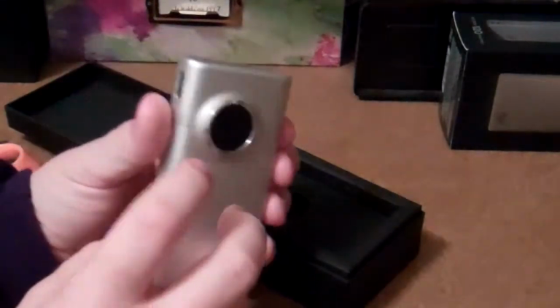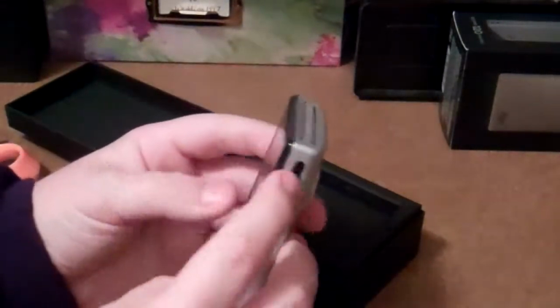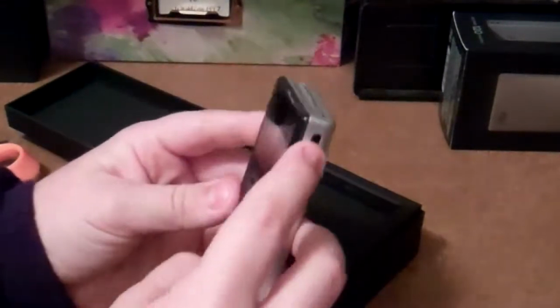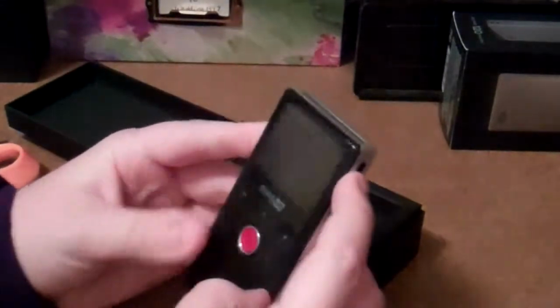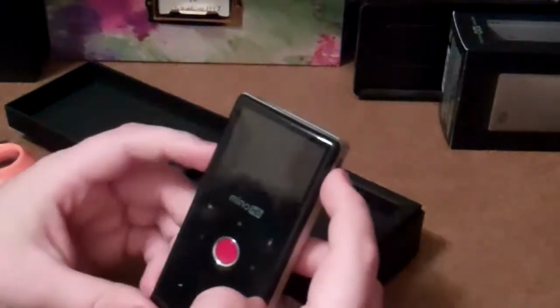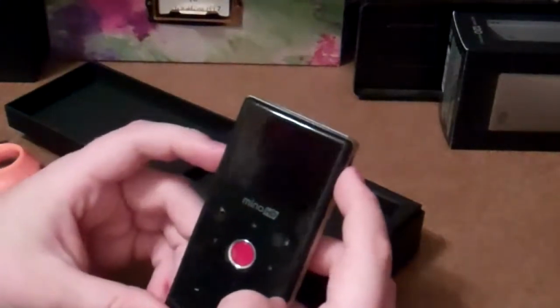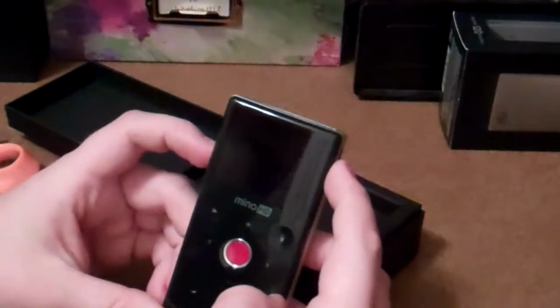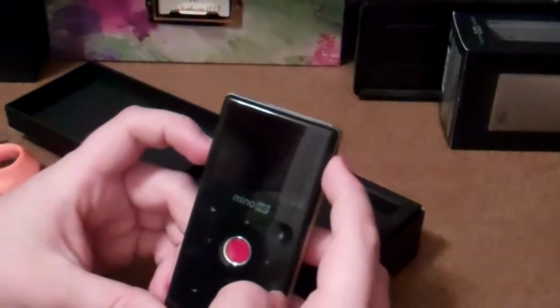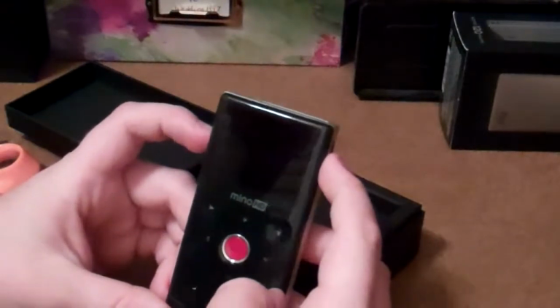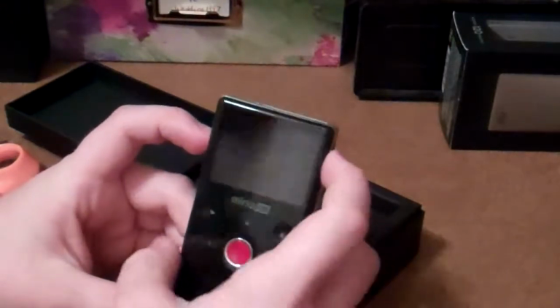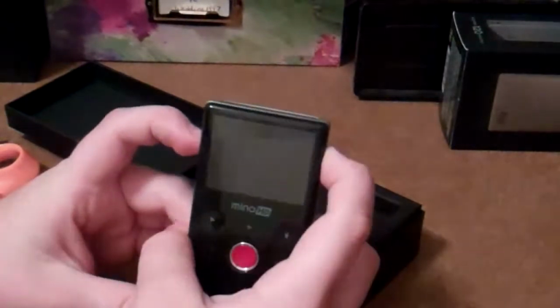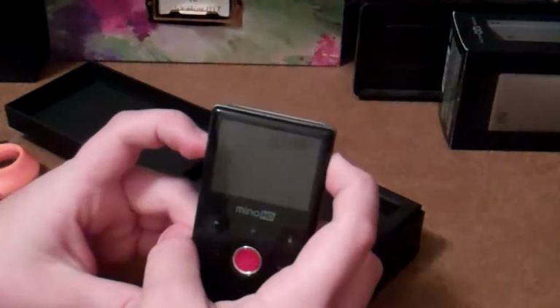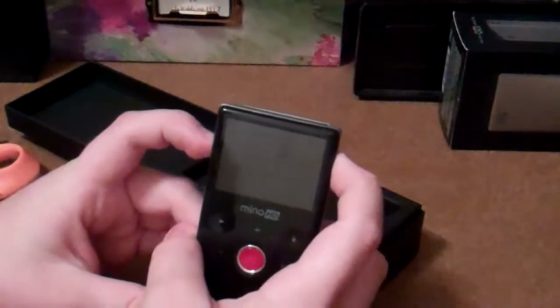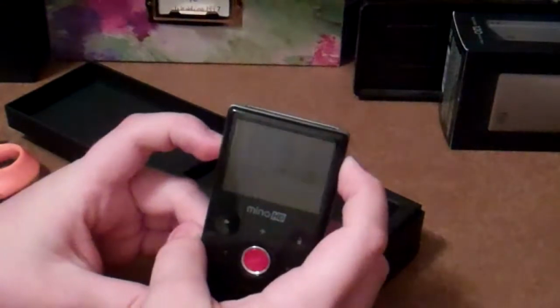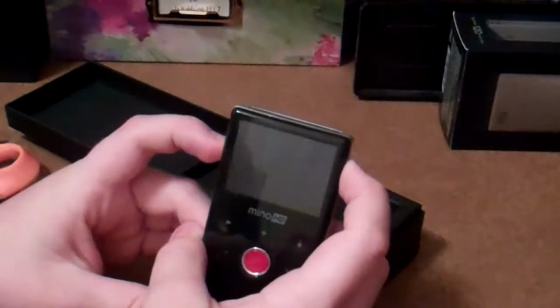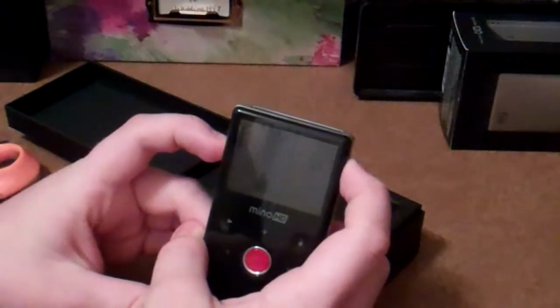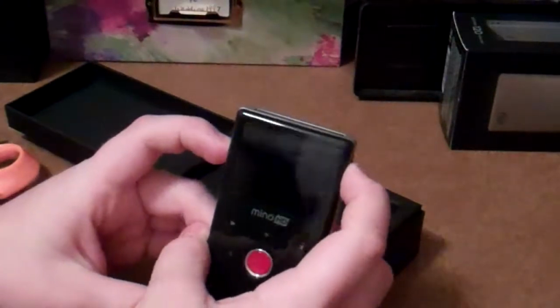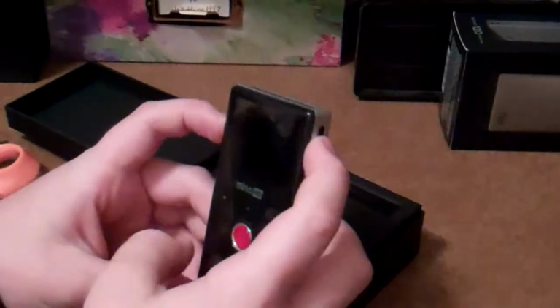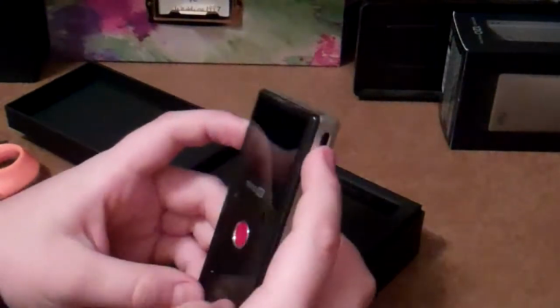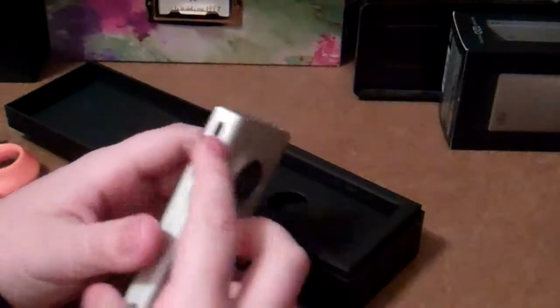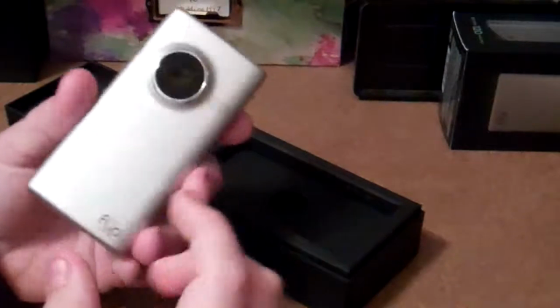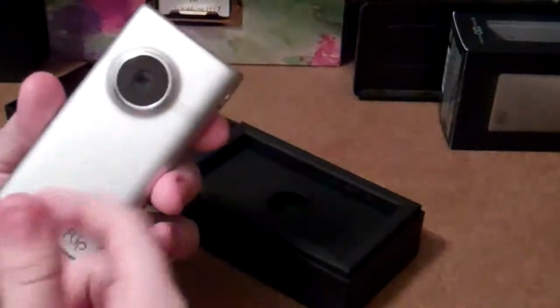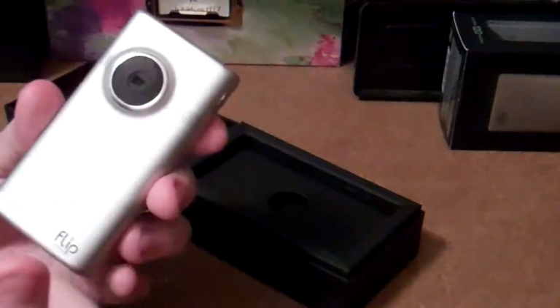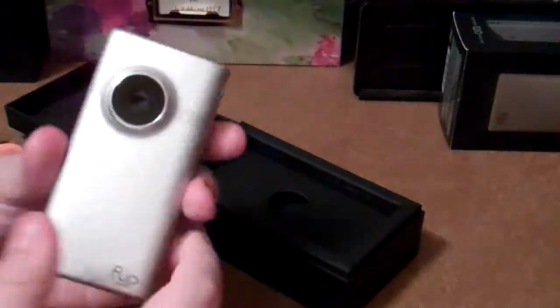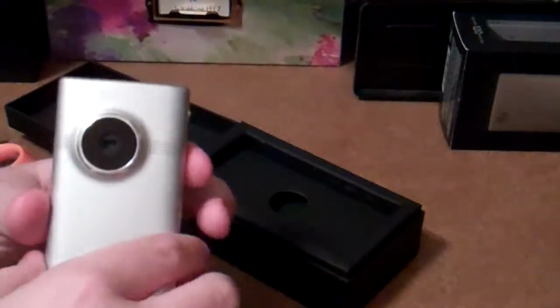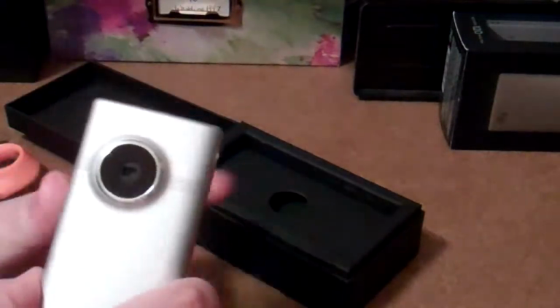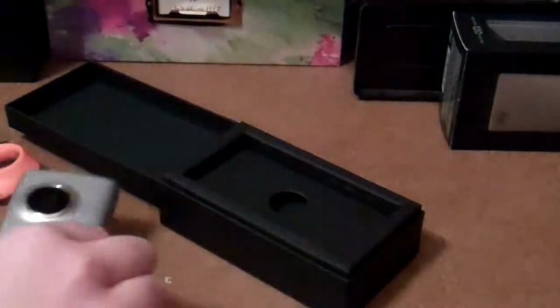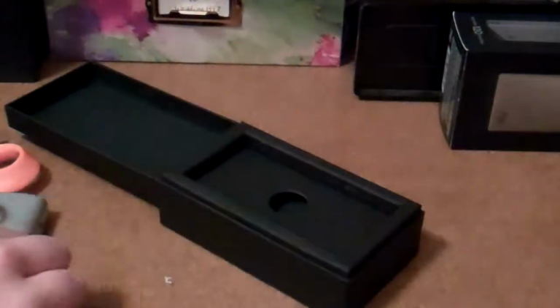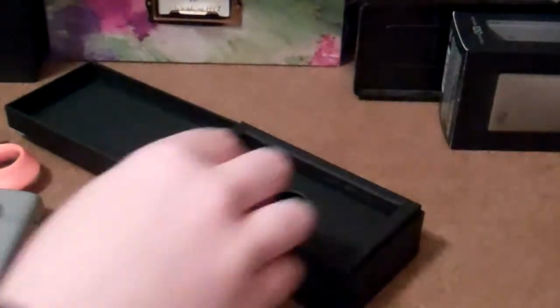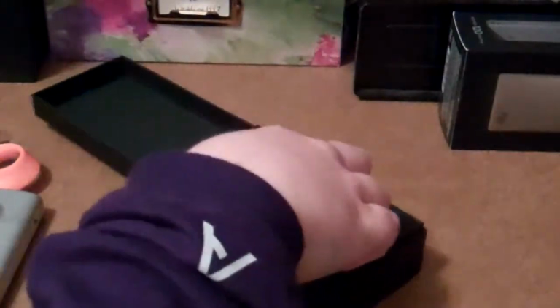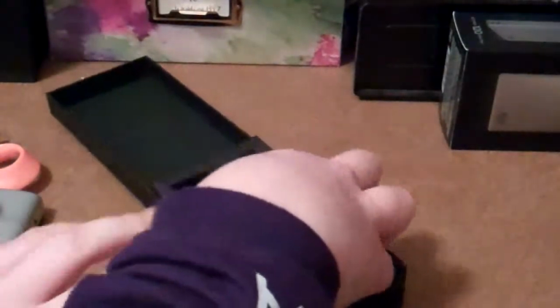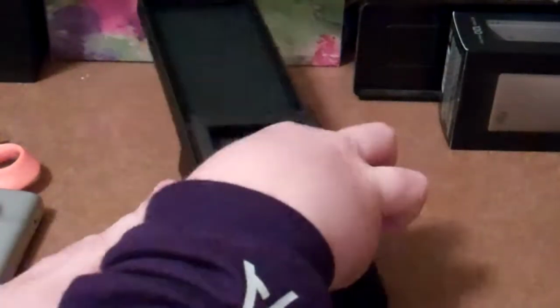Power it on. It is not turning on, is it? Alright, well, I'll have to charge it, but we have other stuff in the box. So let's put that off to the side for one moment.